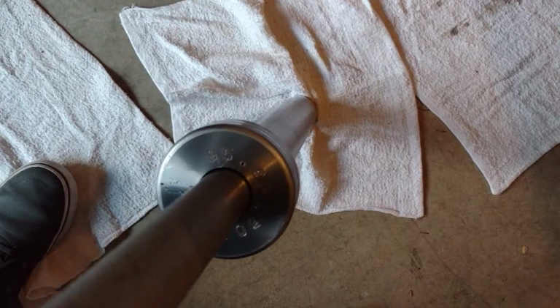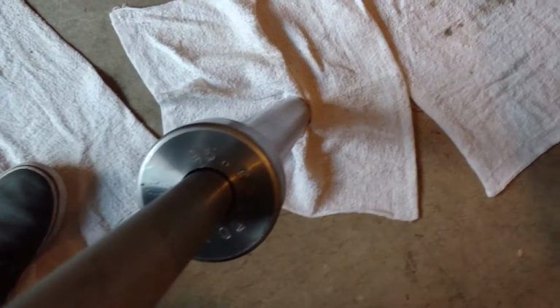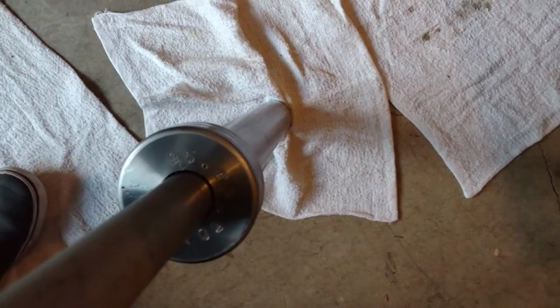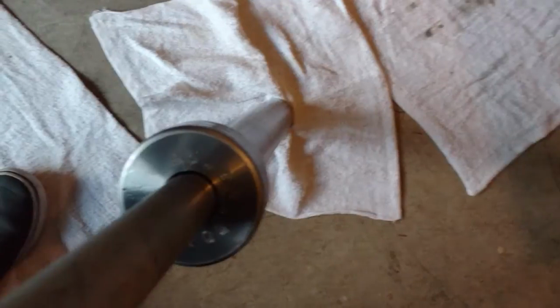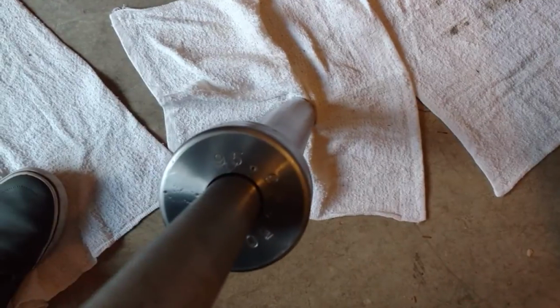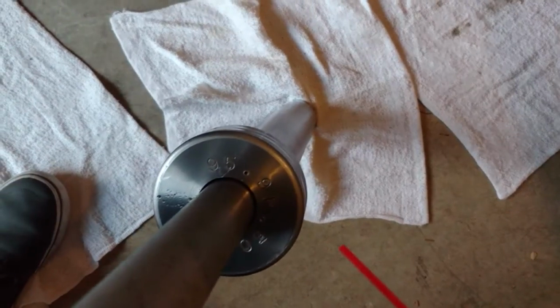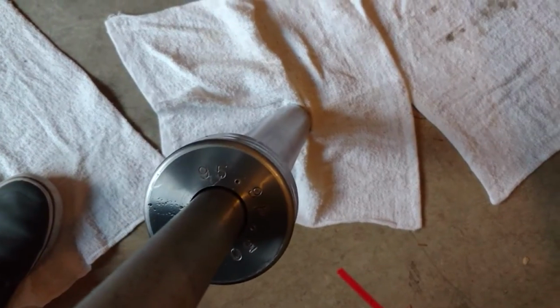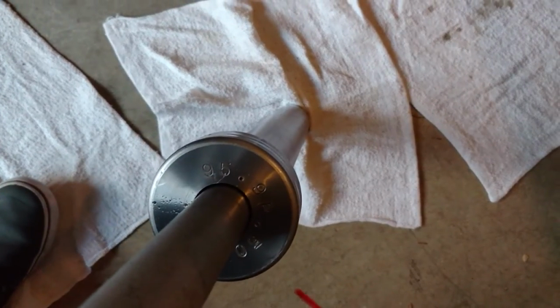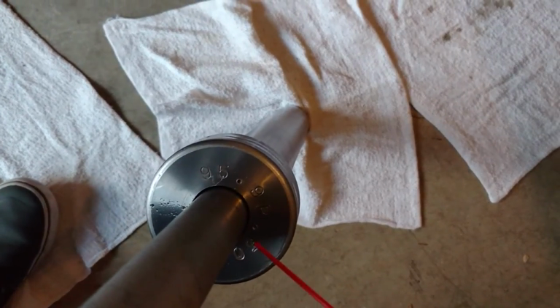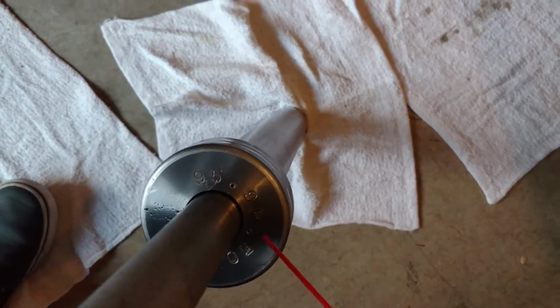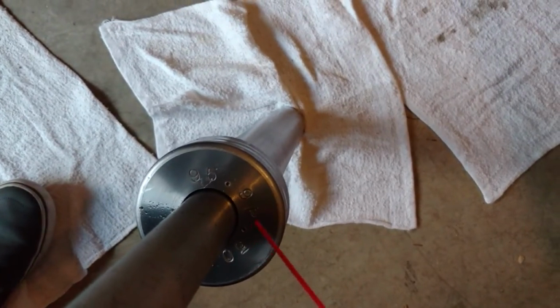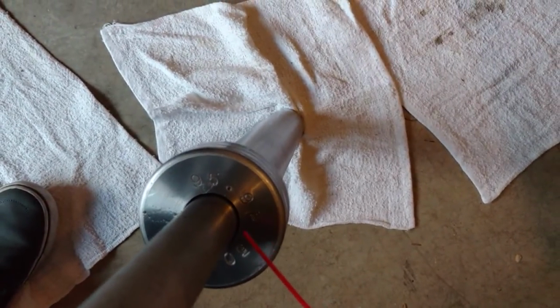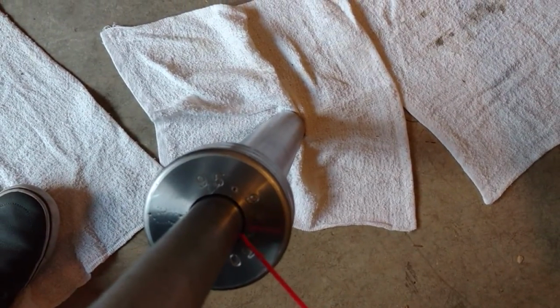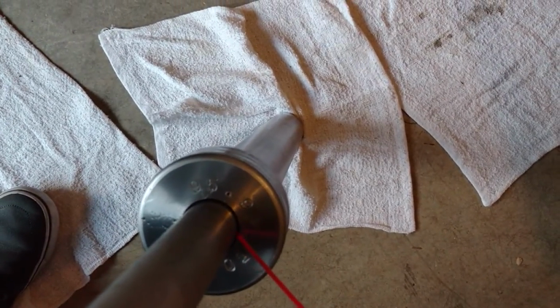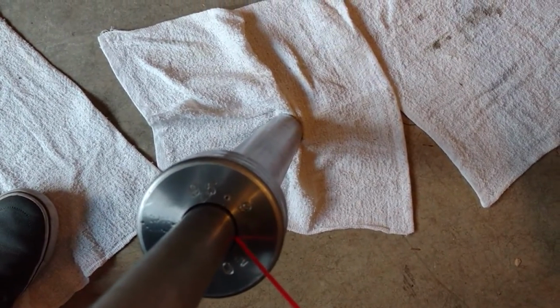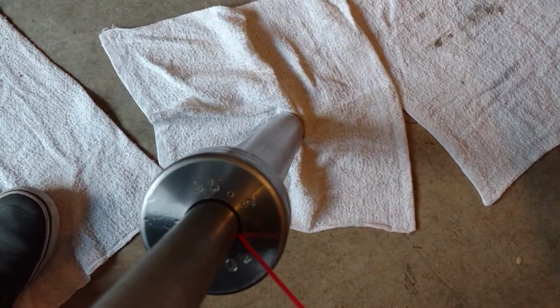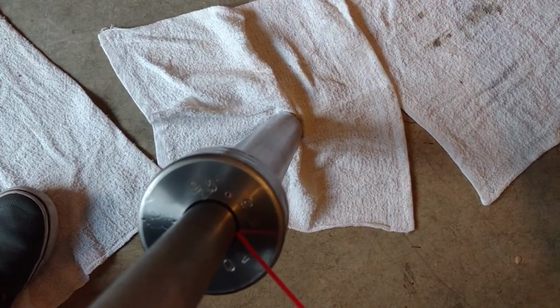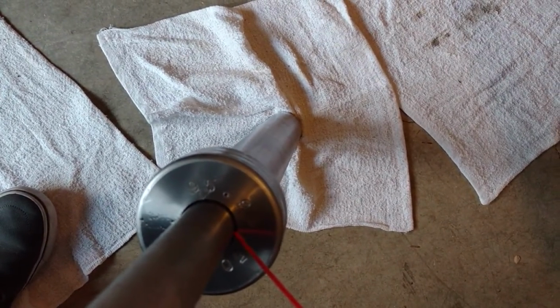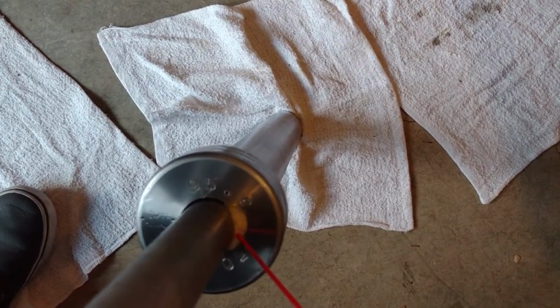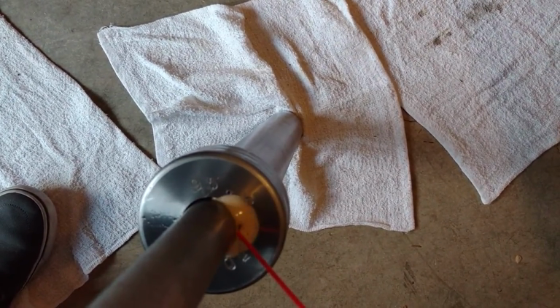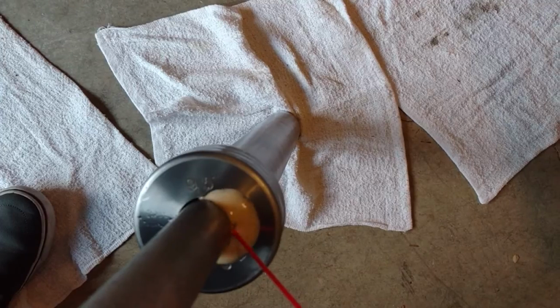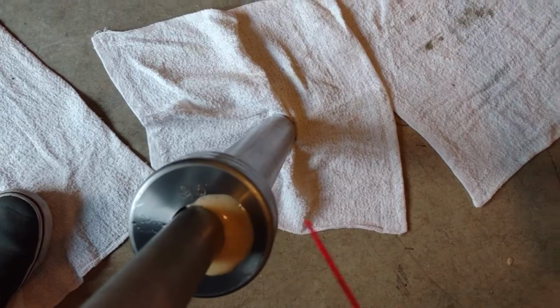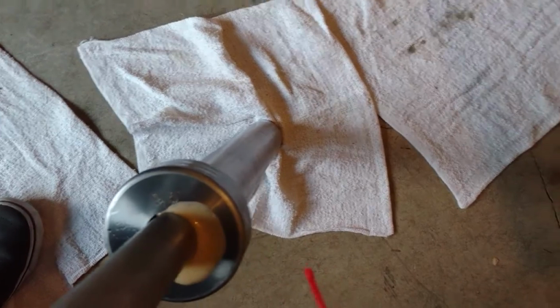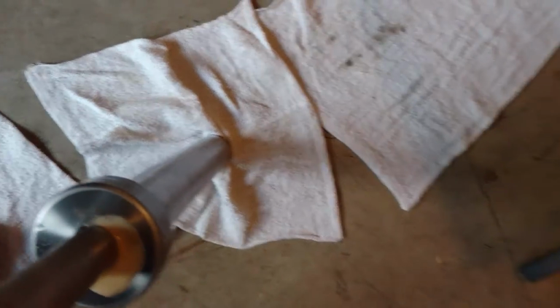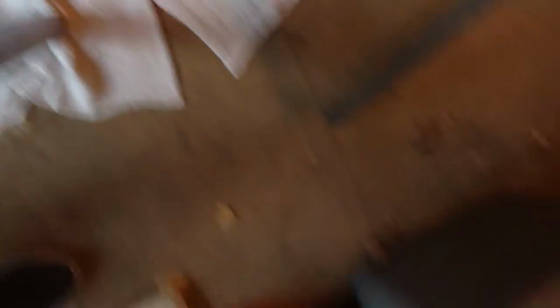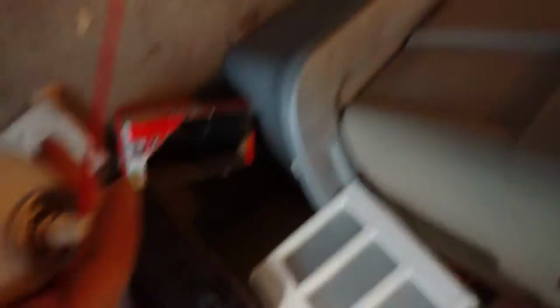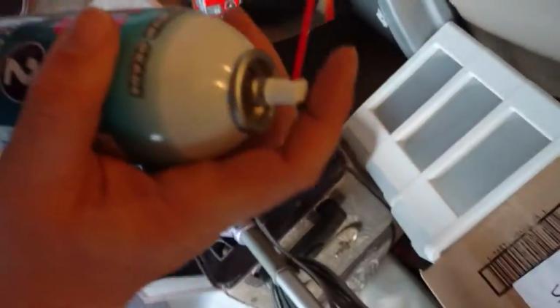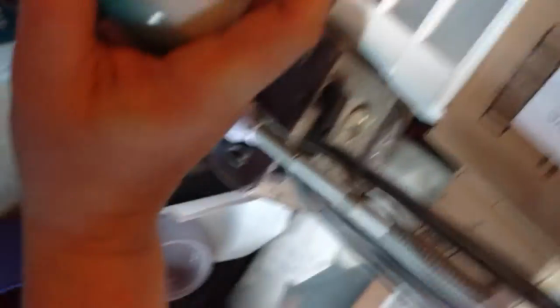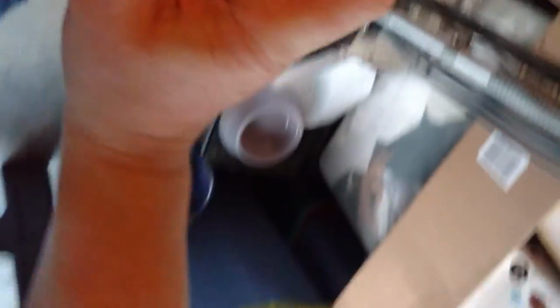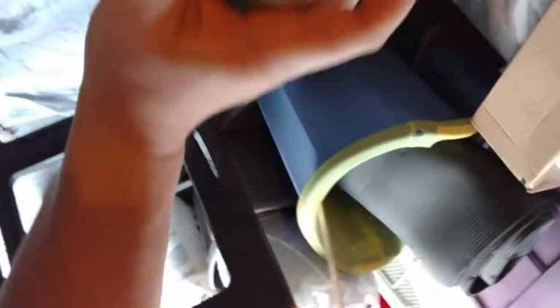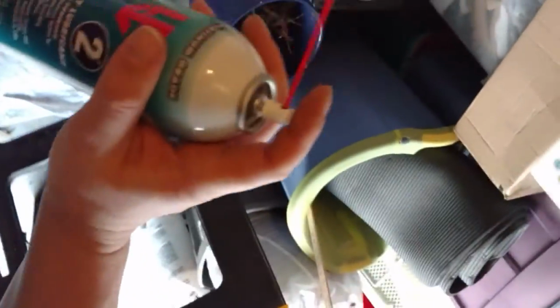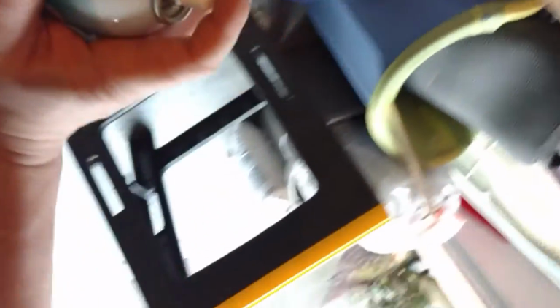Let's see if I can do this here. I've got the bar up against my shoulder. And let's do it the other side.